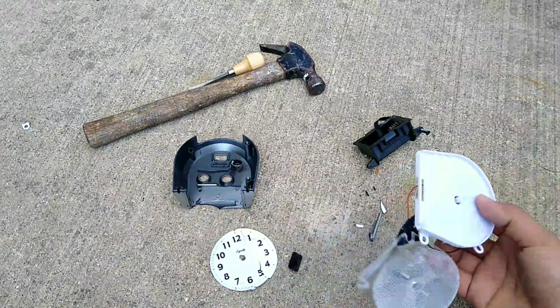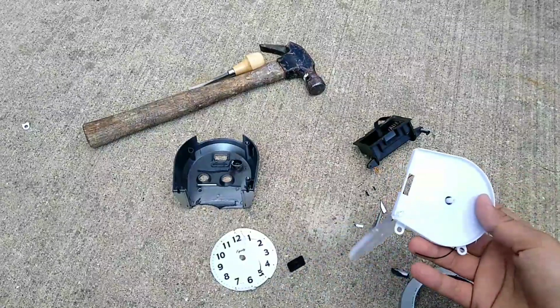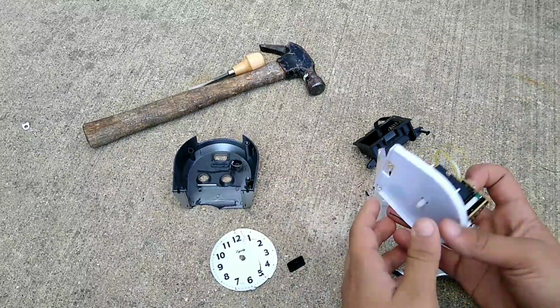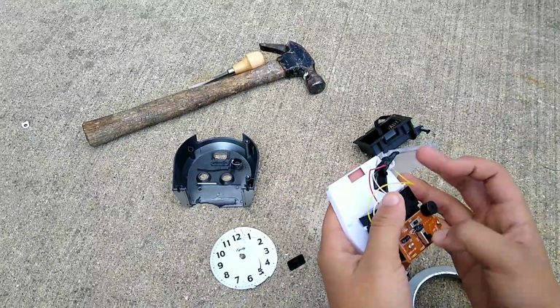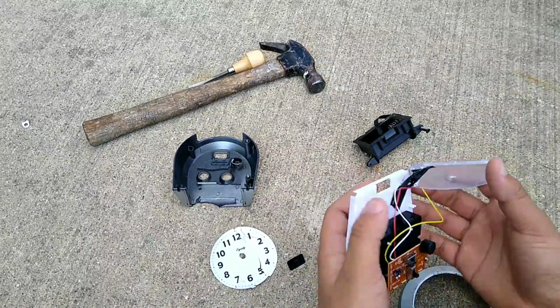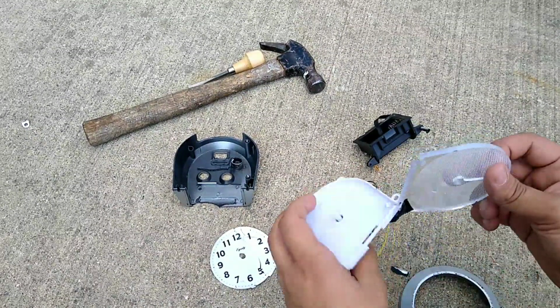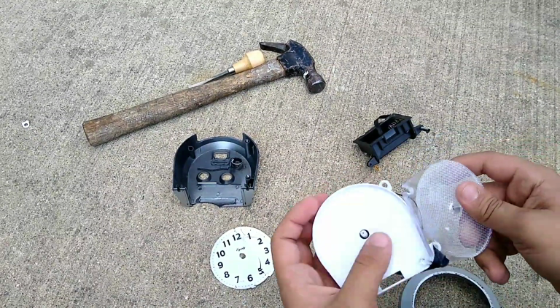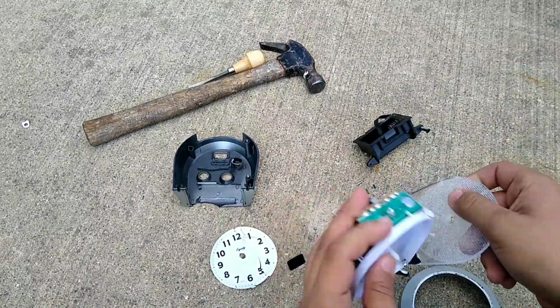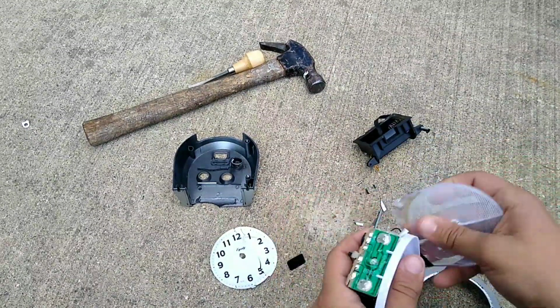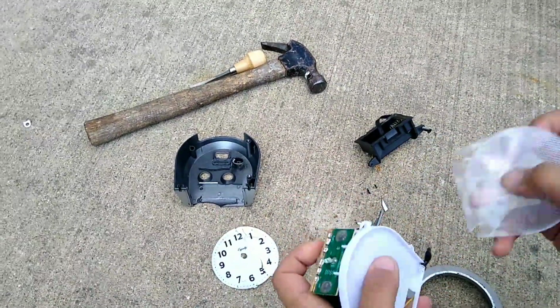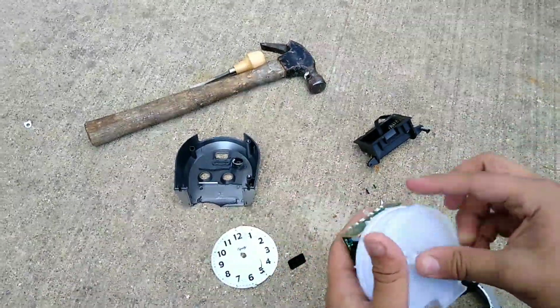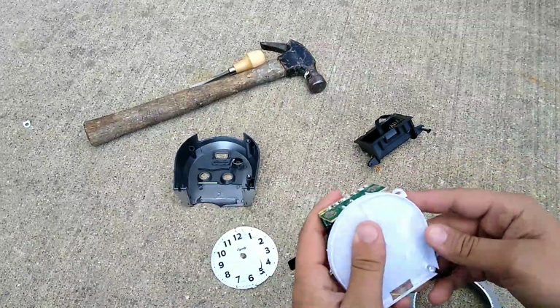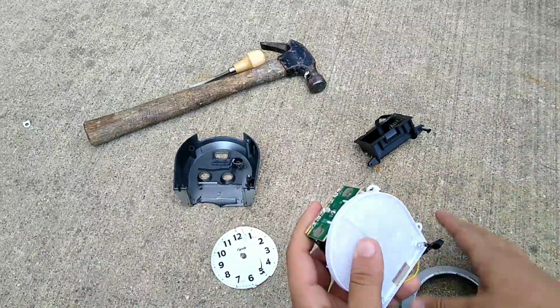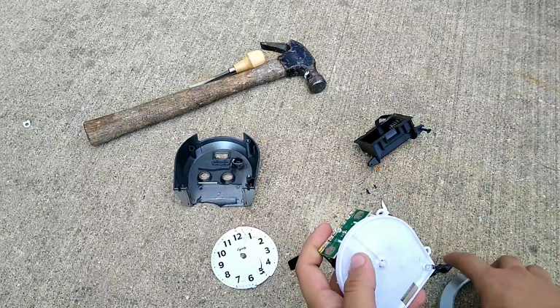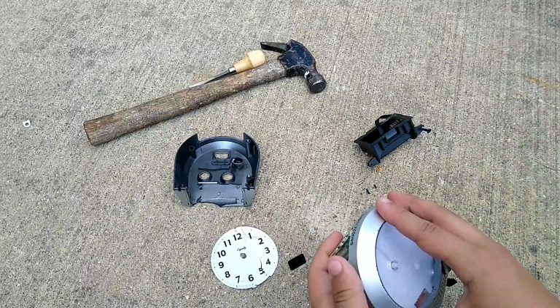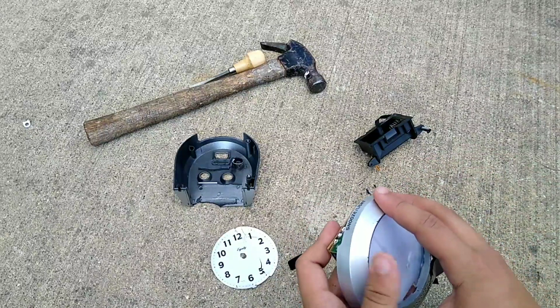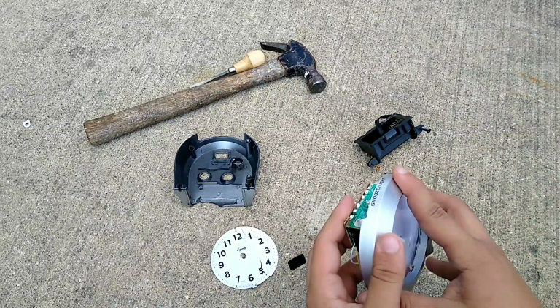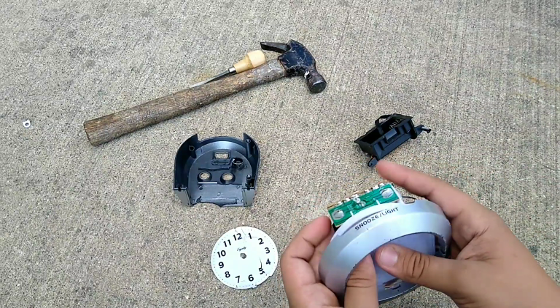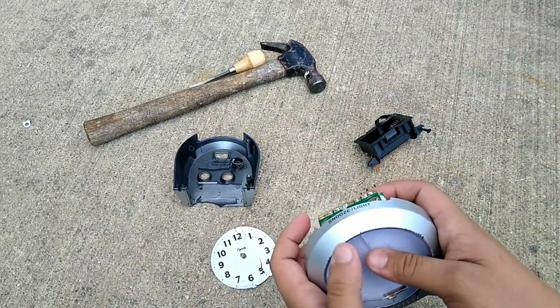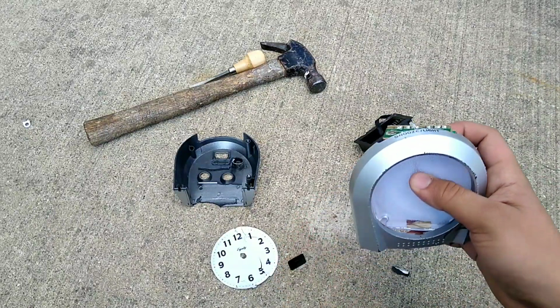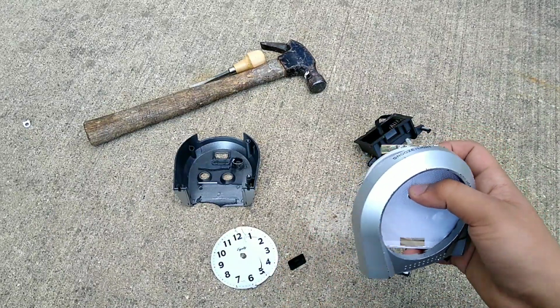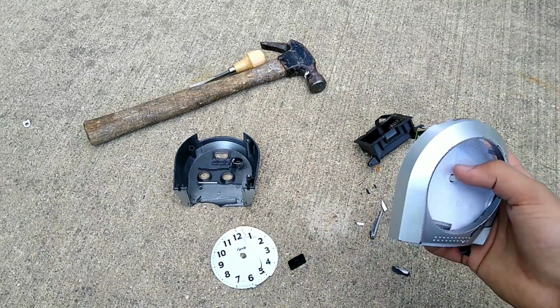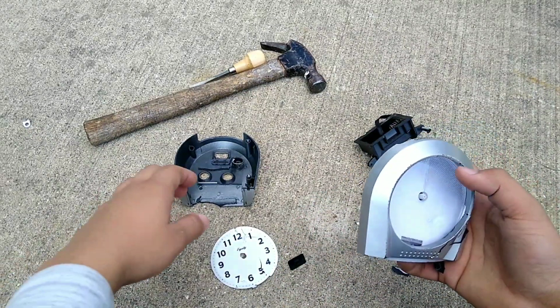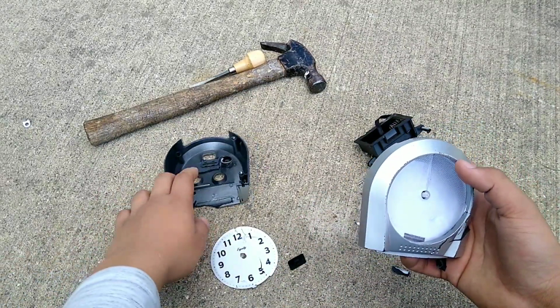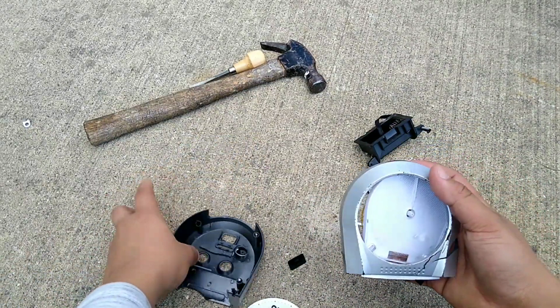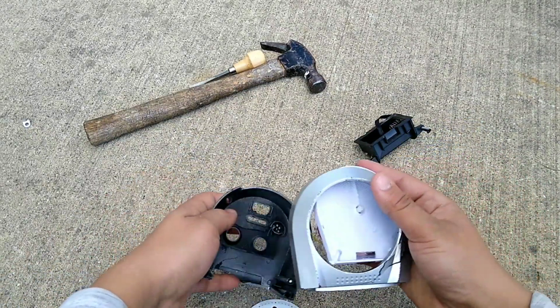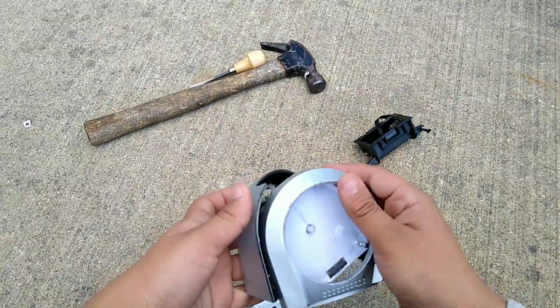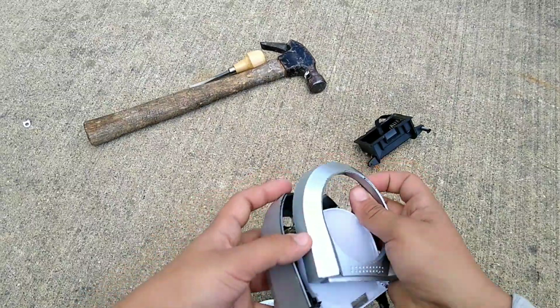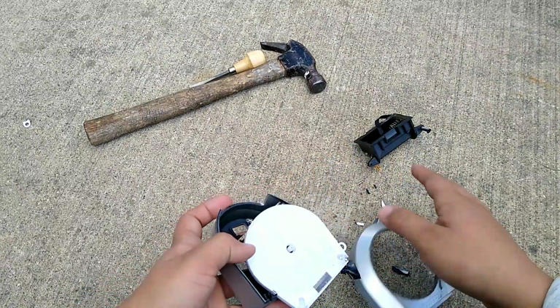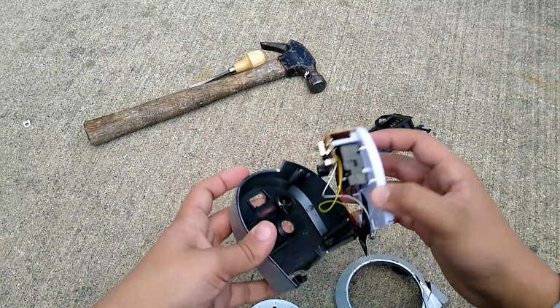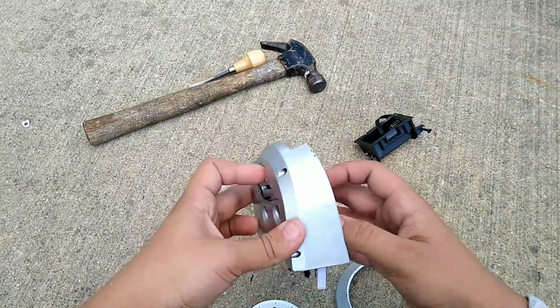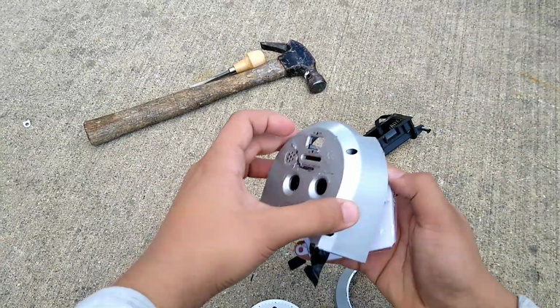Alright, let's repair this. Yup, there we go. Now where the heck are the other pieces? Nope. Get in there.